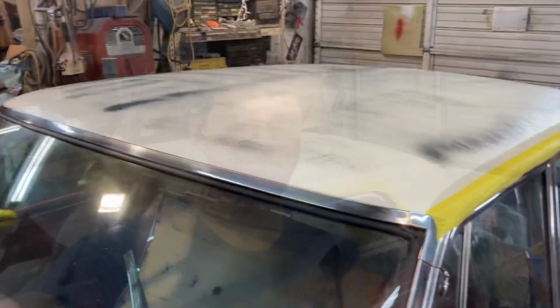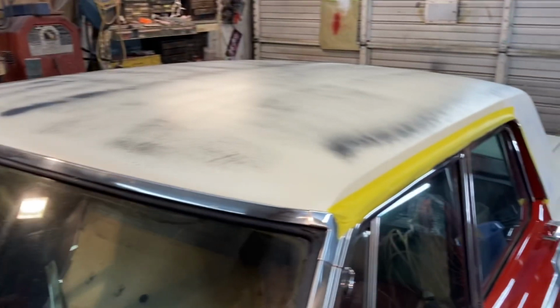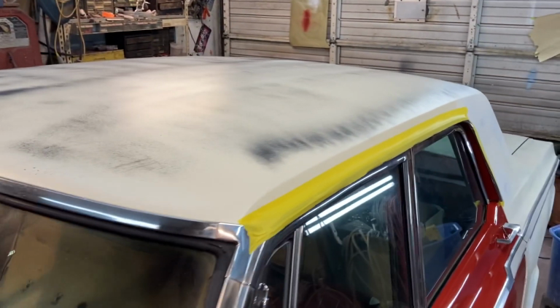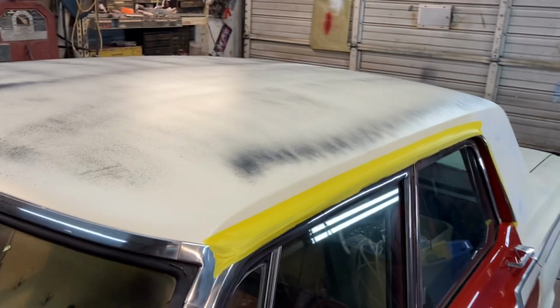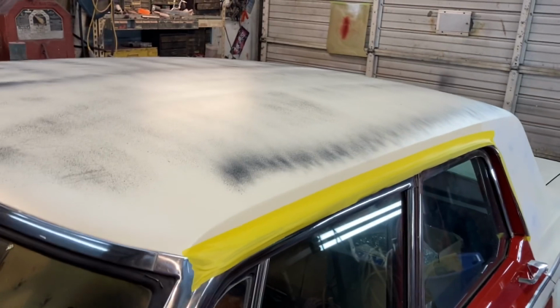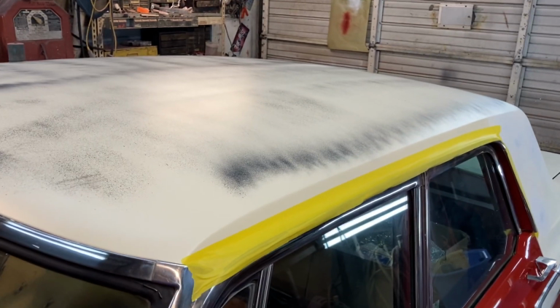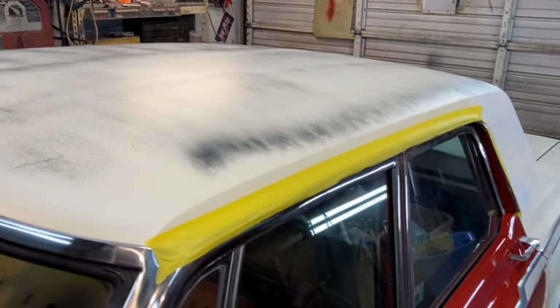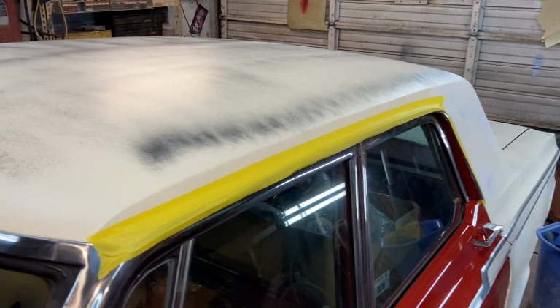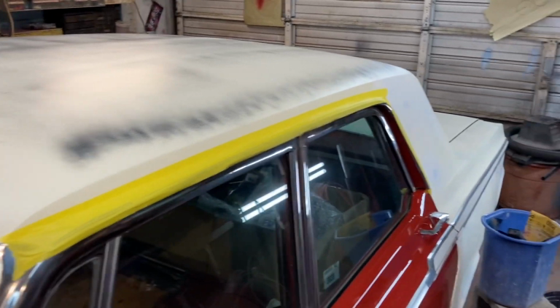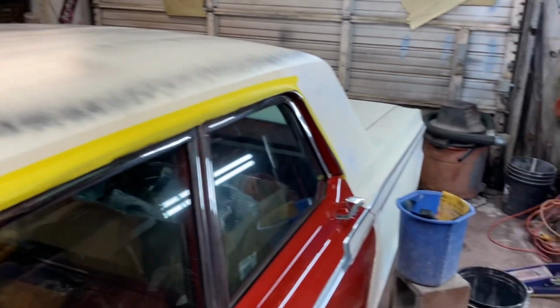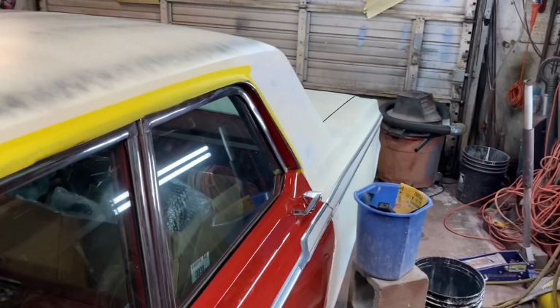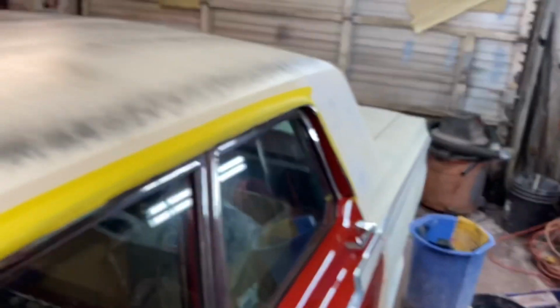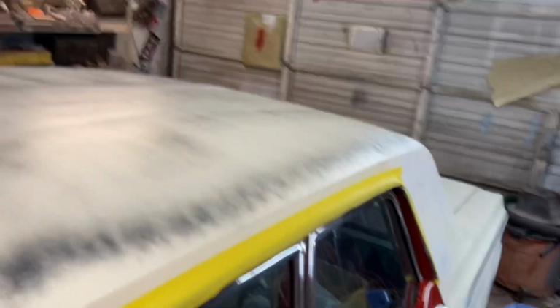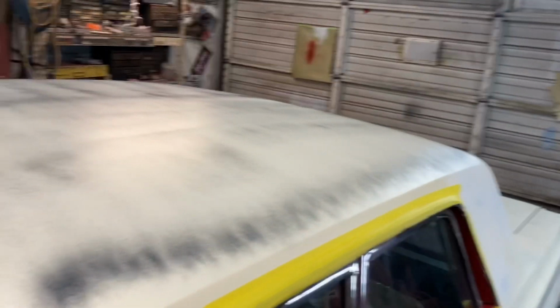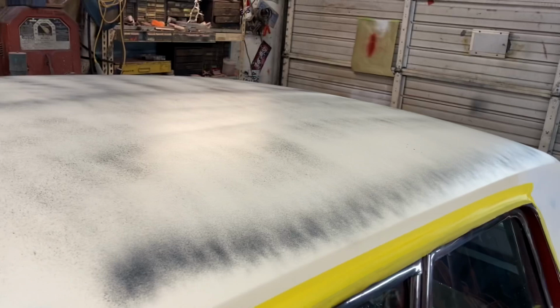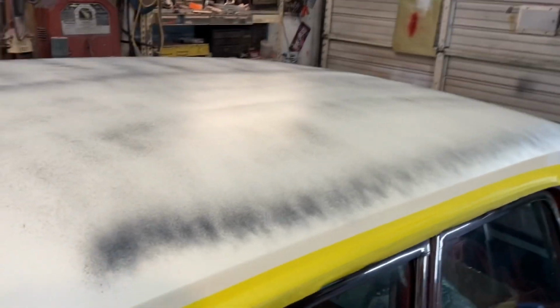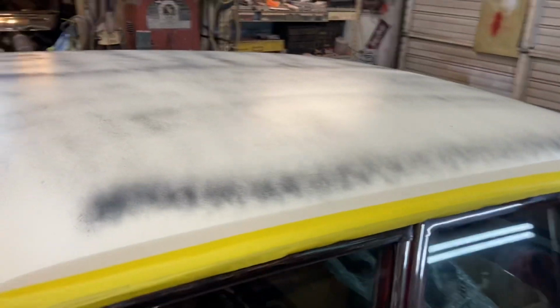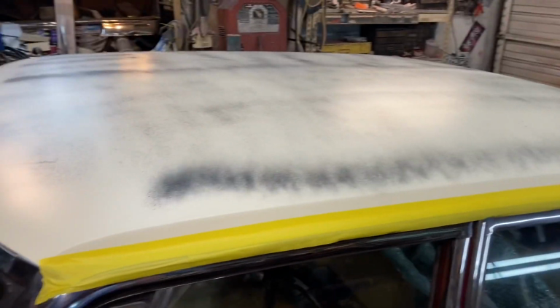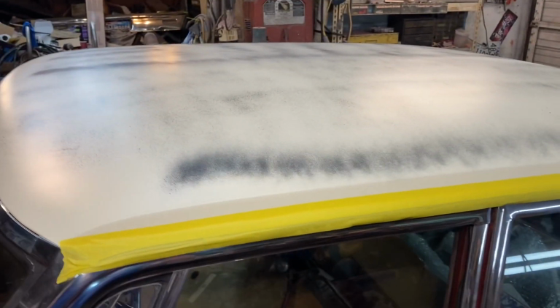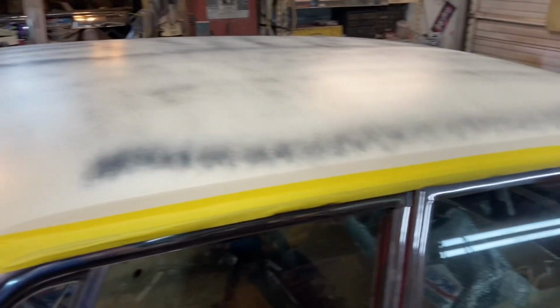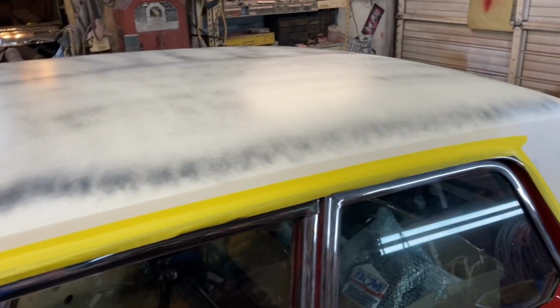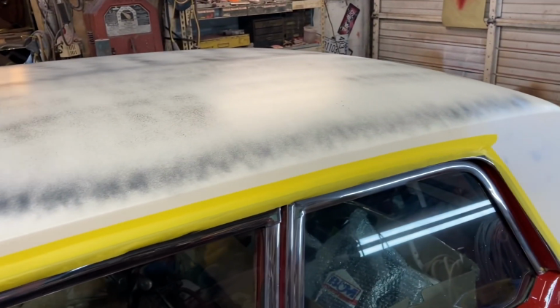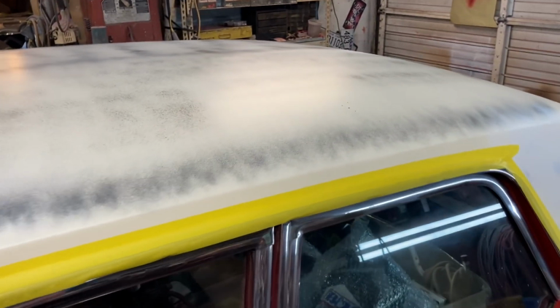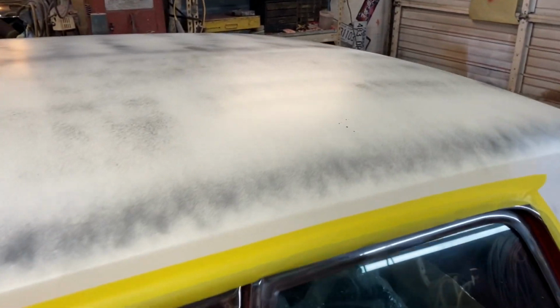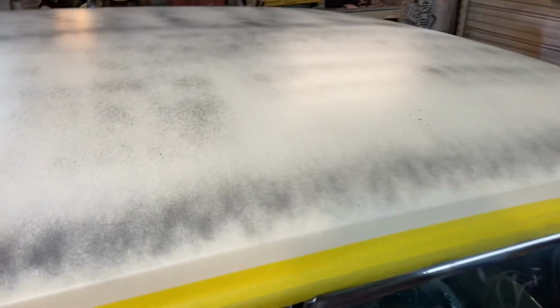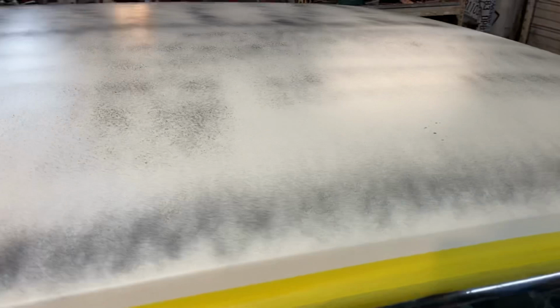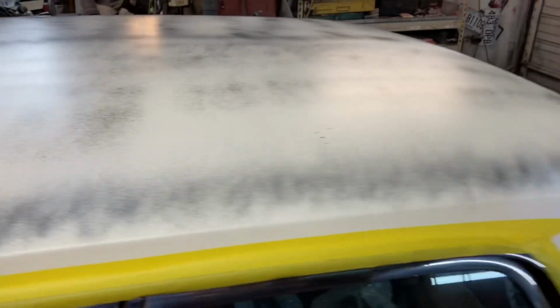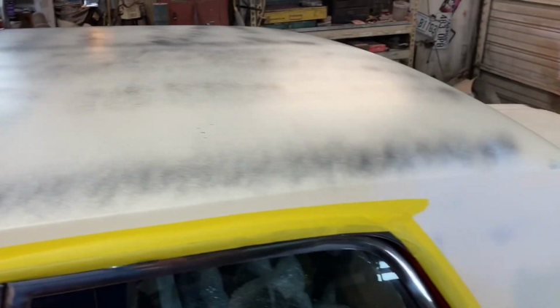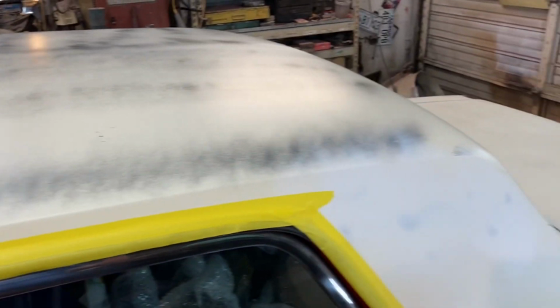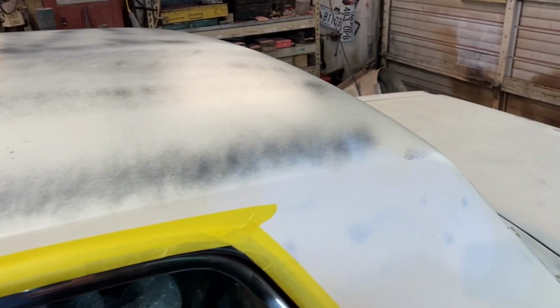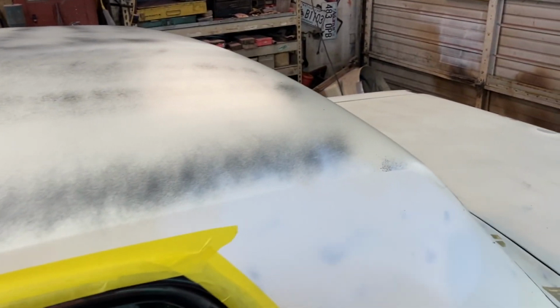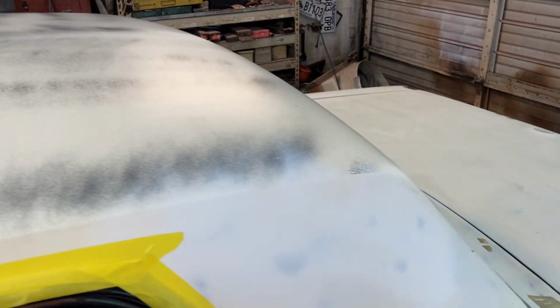I'm going to go ahead and wet sand this top with 400. I've got a sheet of 400, a sheet of 500, and even a sheet of 600. I'll probably finish sand this with 600. I don't want to cut through it at all if I can help it, just like the other places.